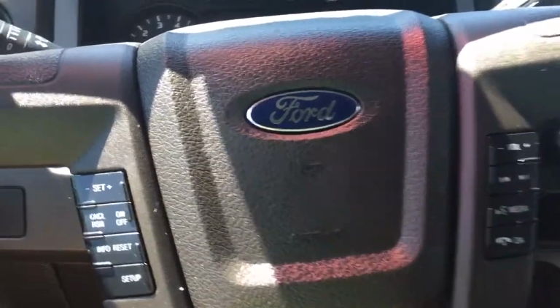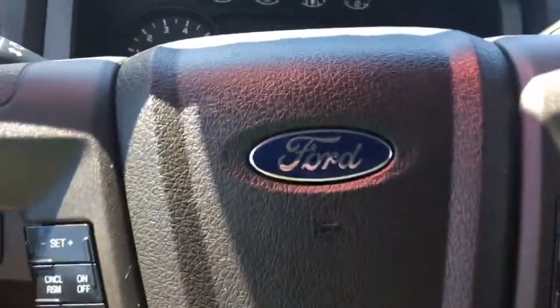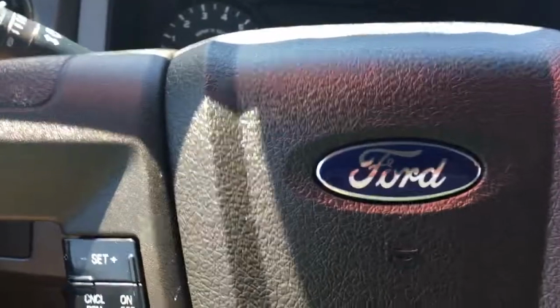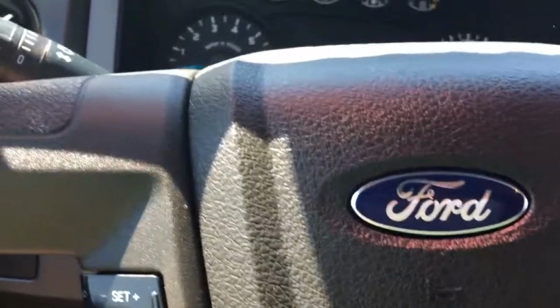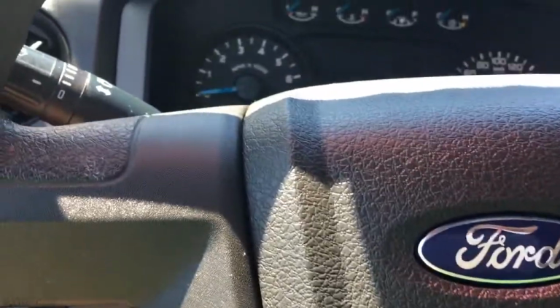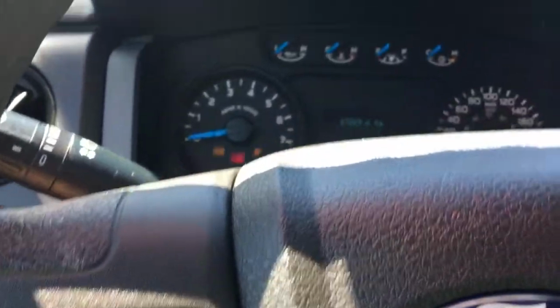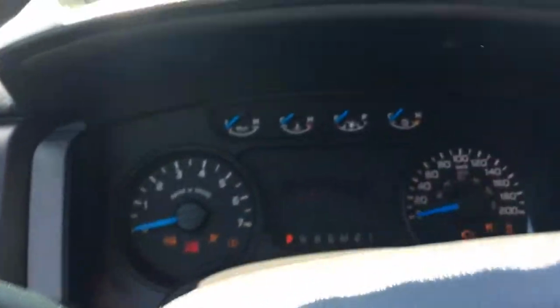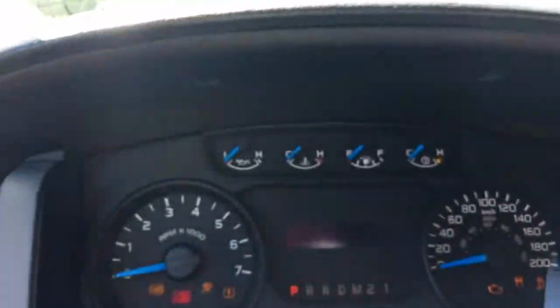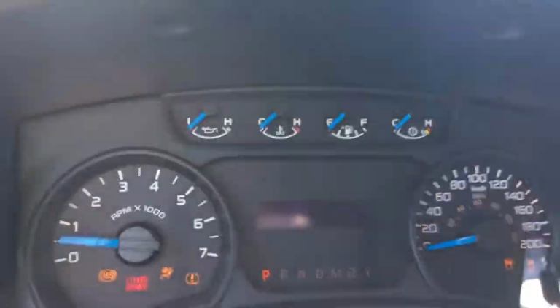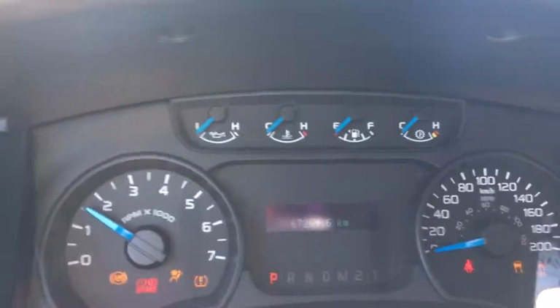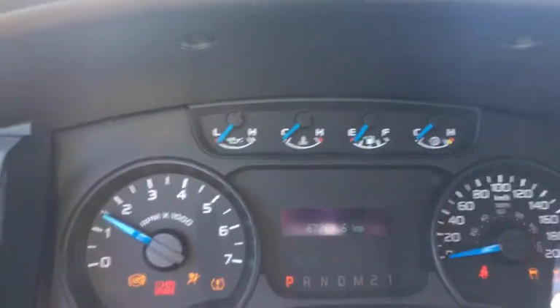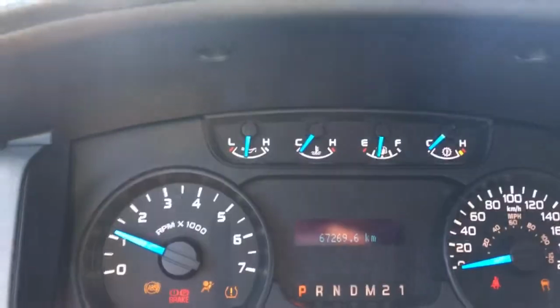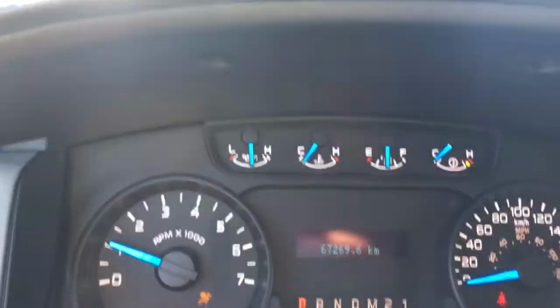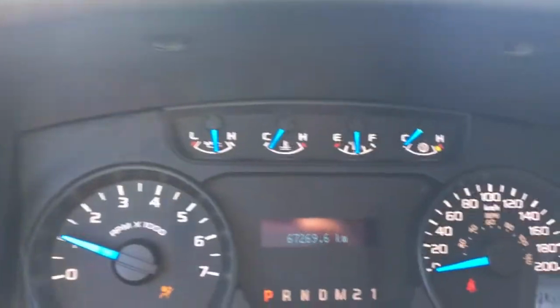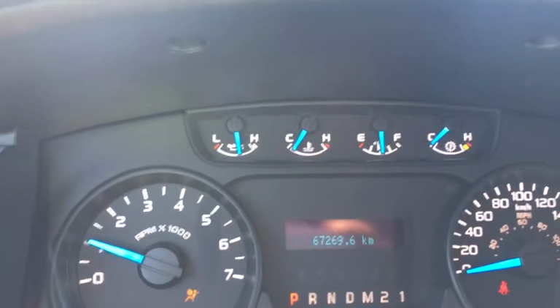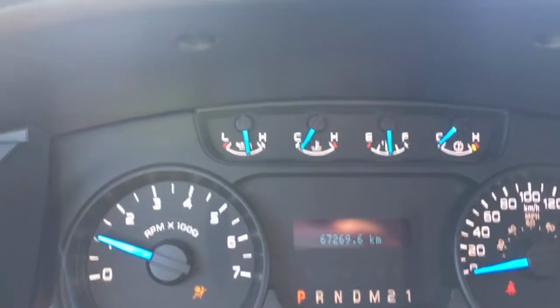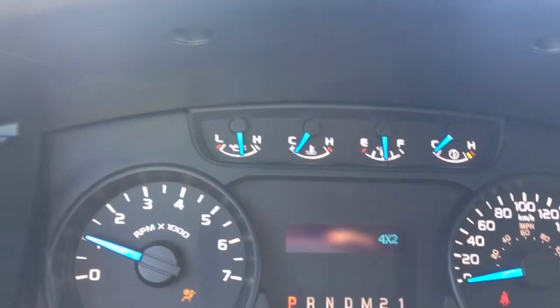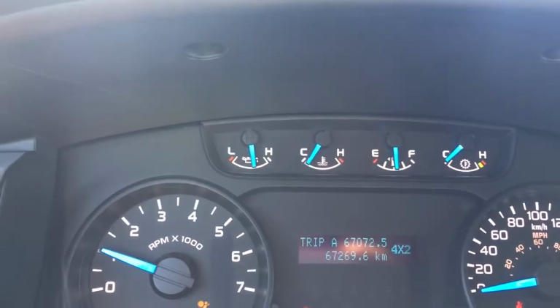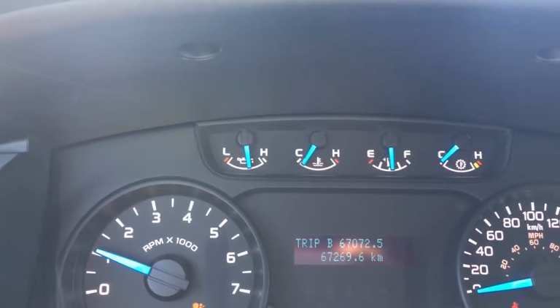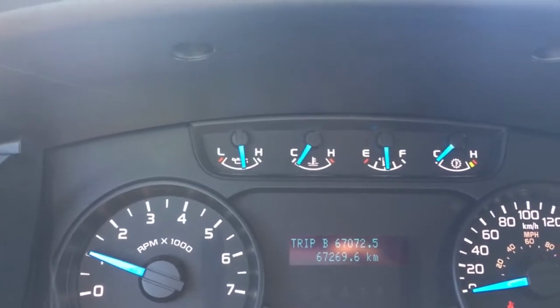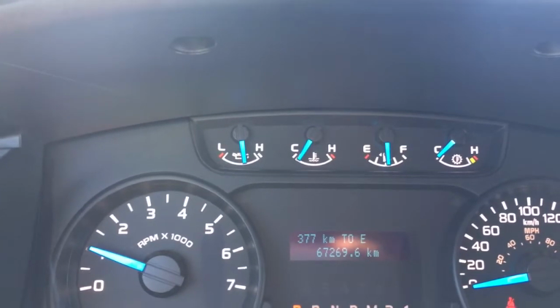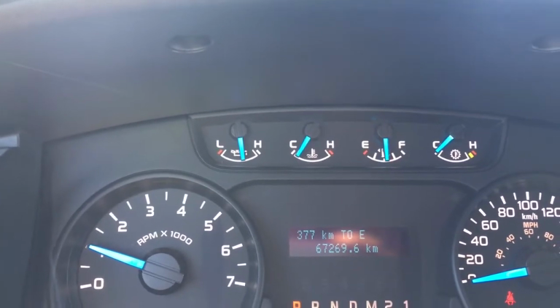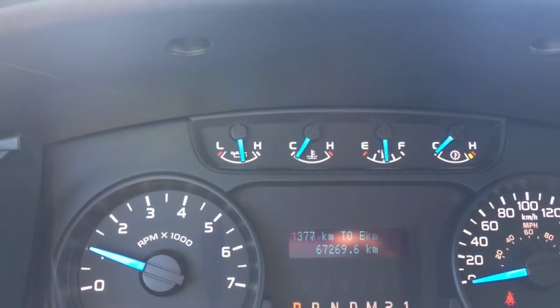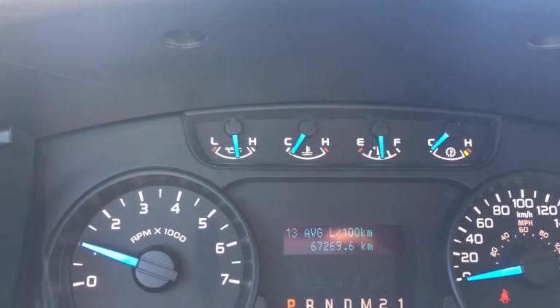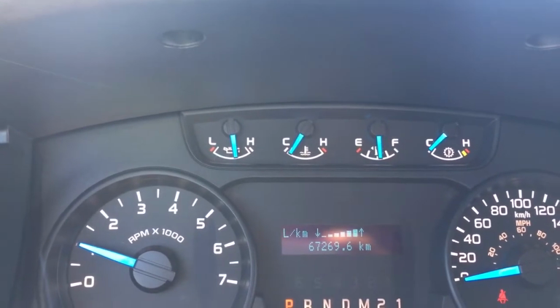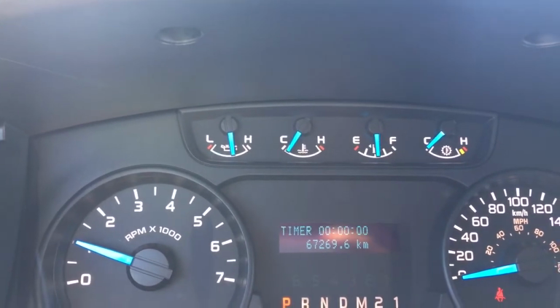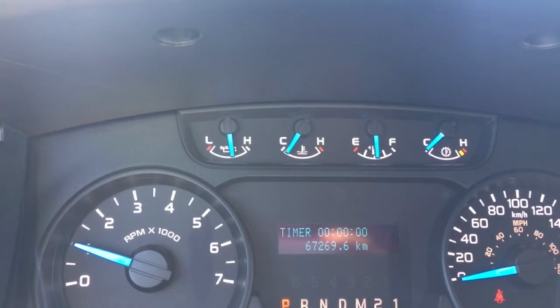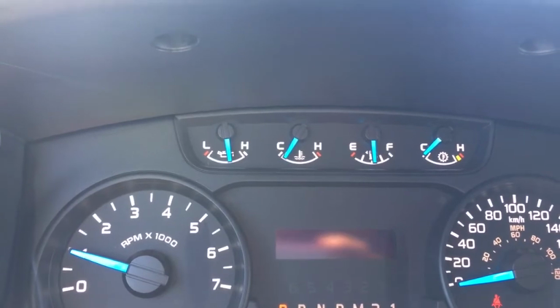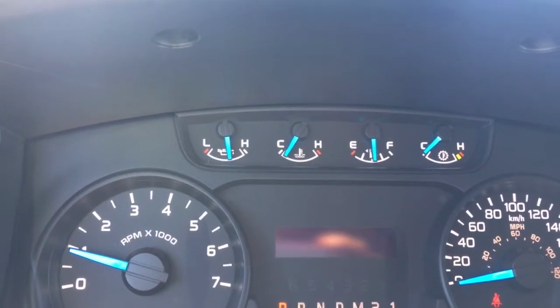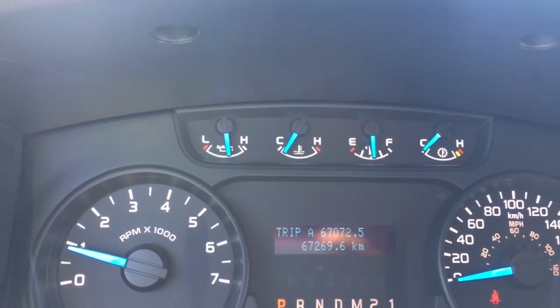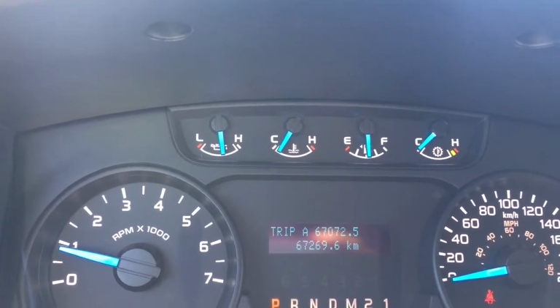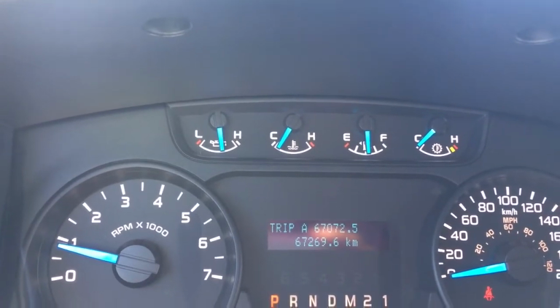When we start the vehicle, we're going to see any important messages appear on the dash, and we can also use the menu to toggle through. So there's trip B, kilometers to empty, average, timer, and come back around to trip A.